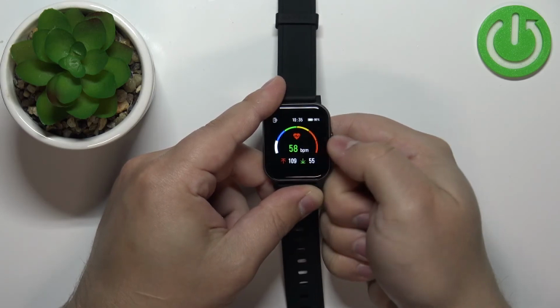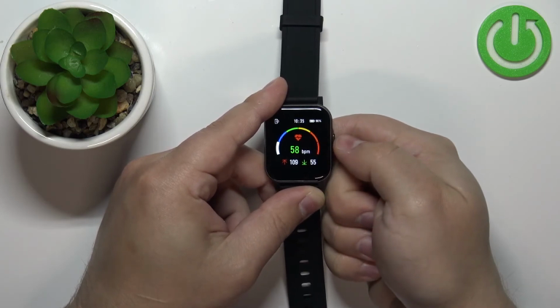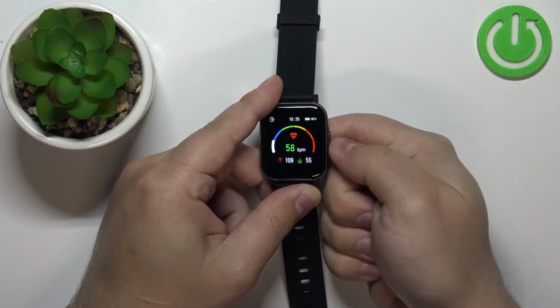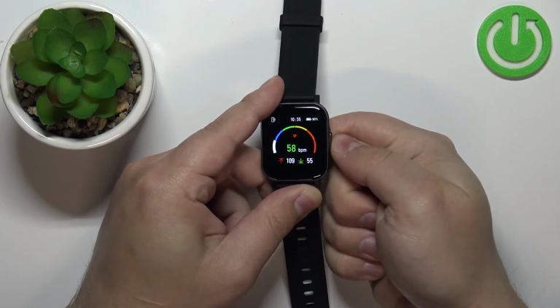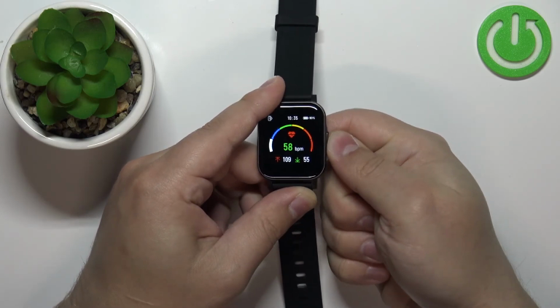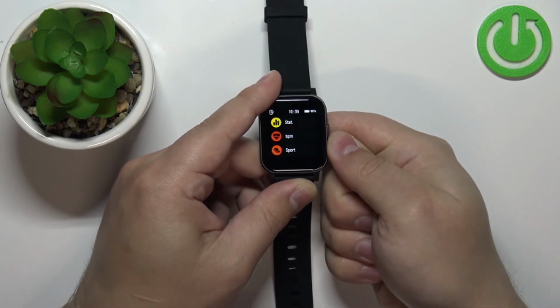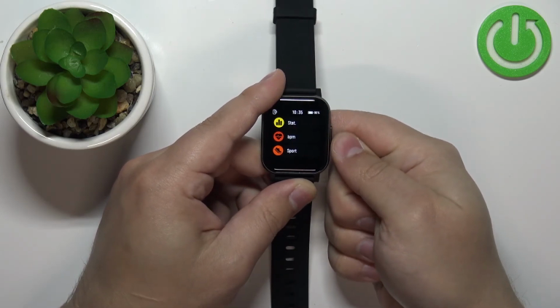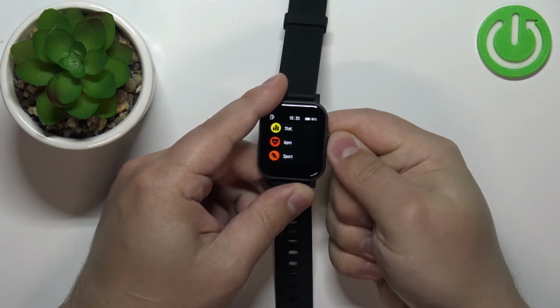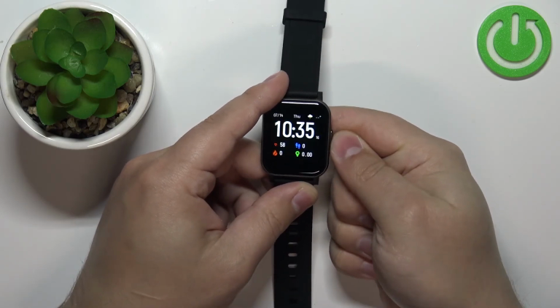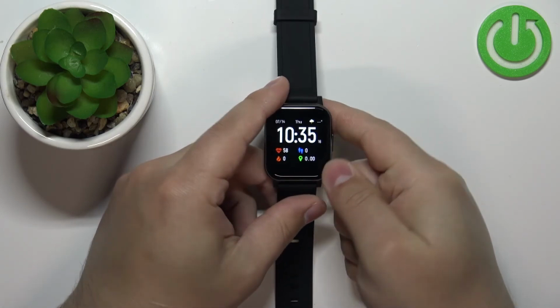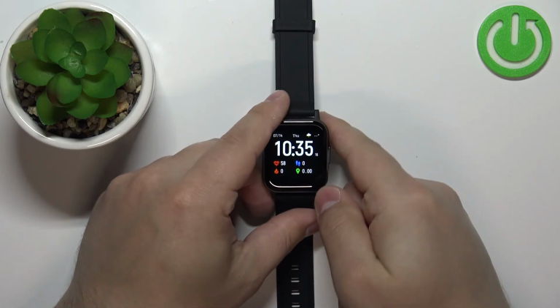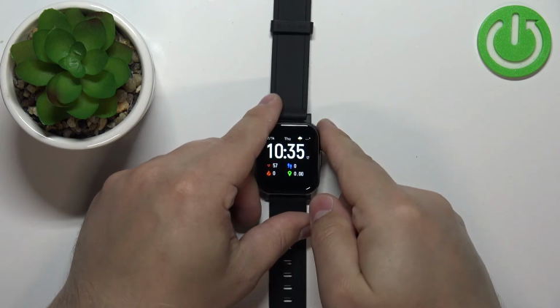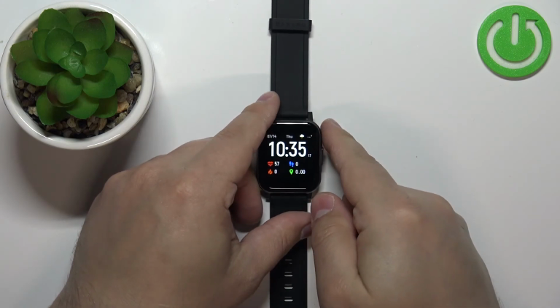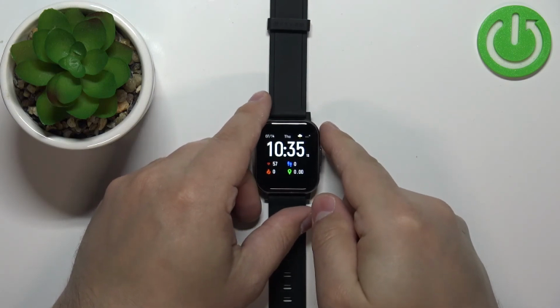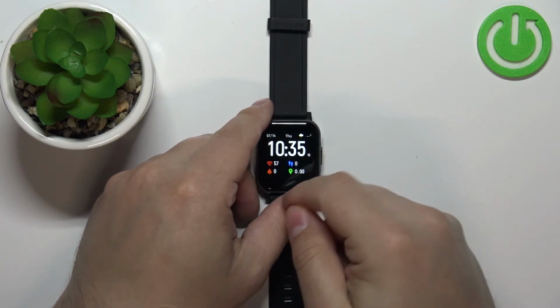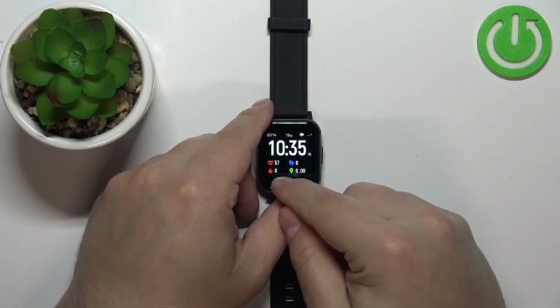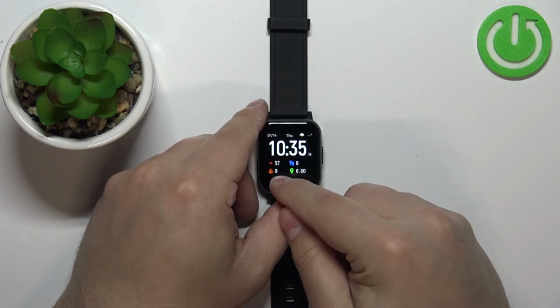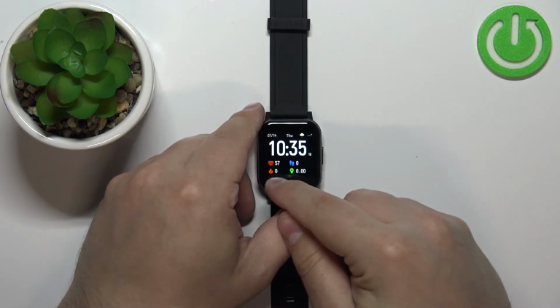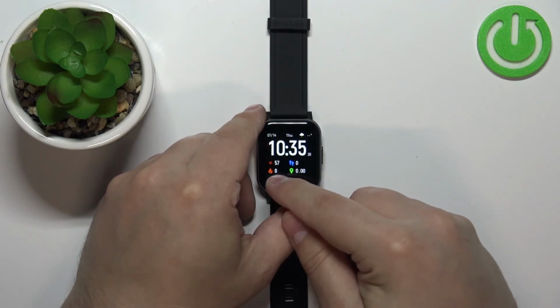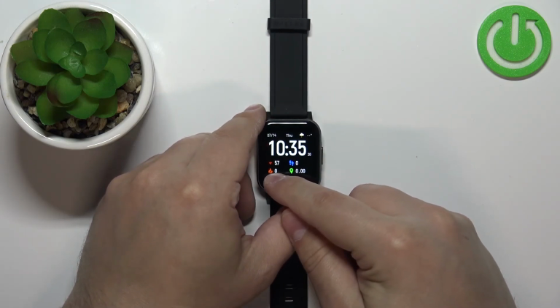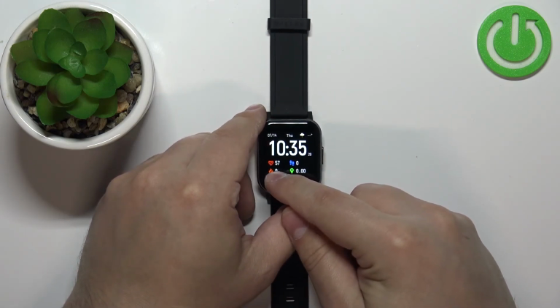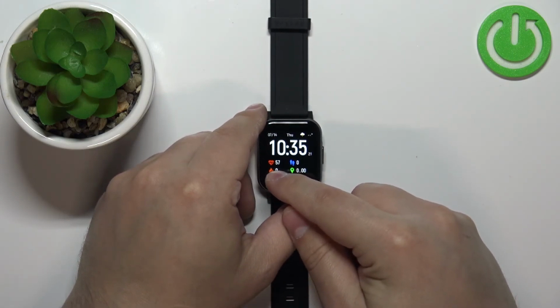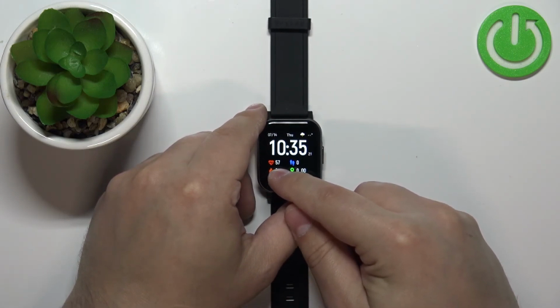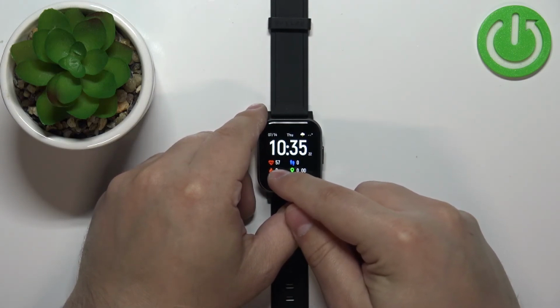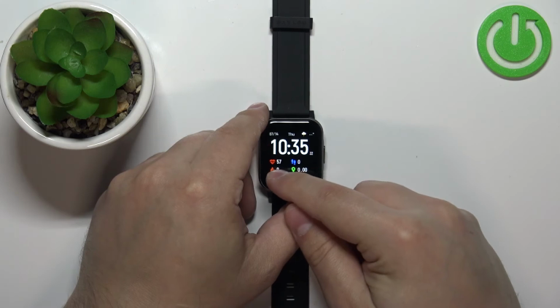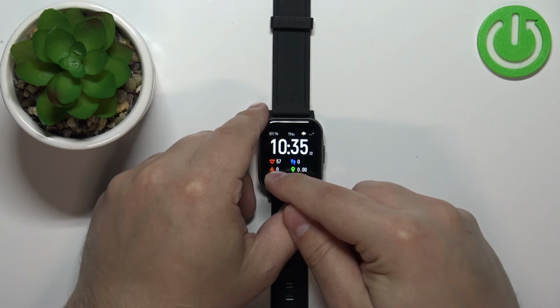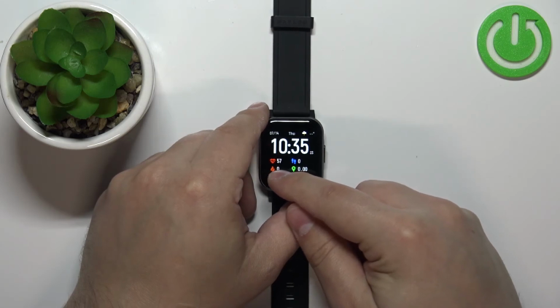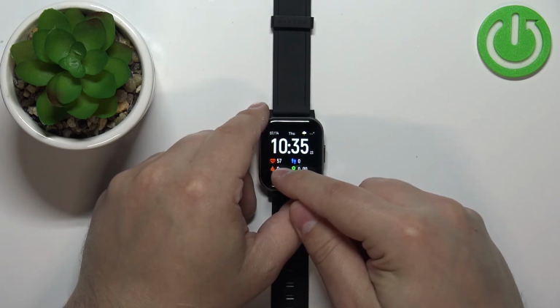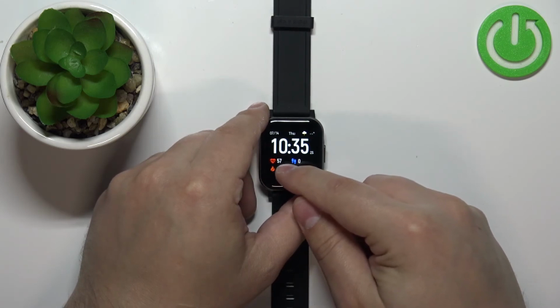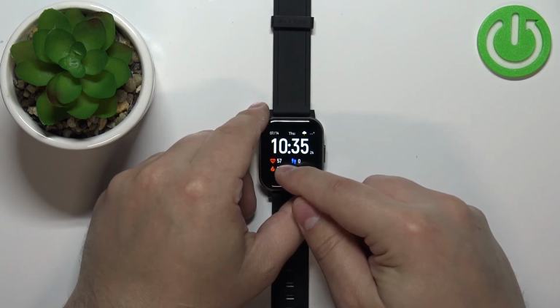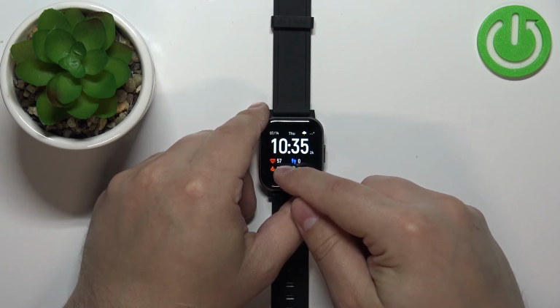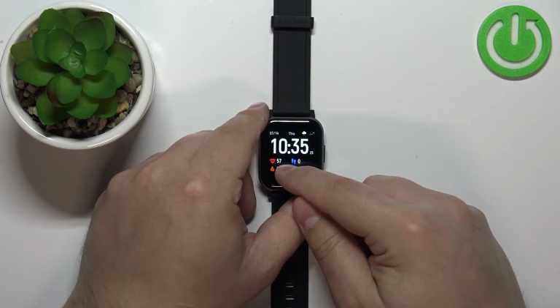And now we're done. So we can press the side button to go back to the watch face like this. Also, if you have the watch face that supports the heart rate widget and you're wearing your watch, you will see the heart rate right here.